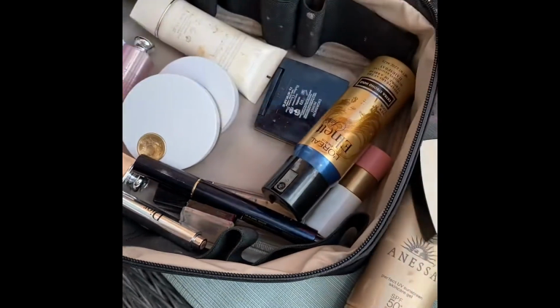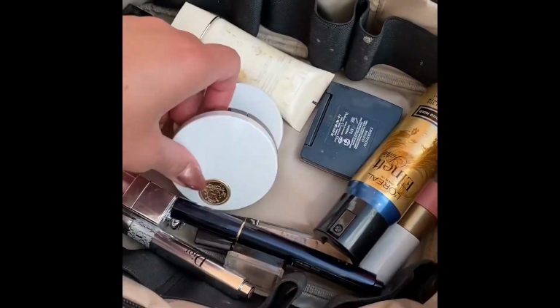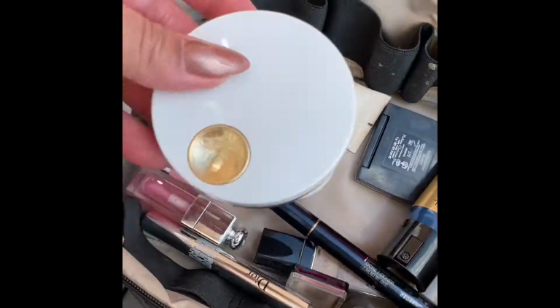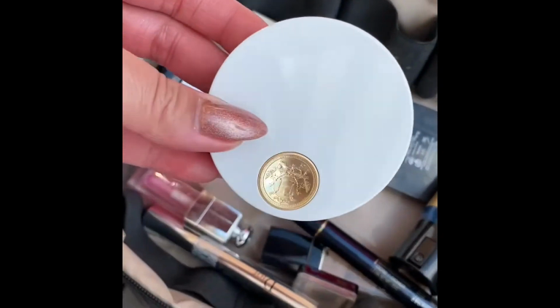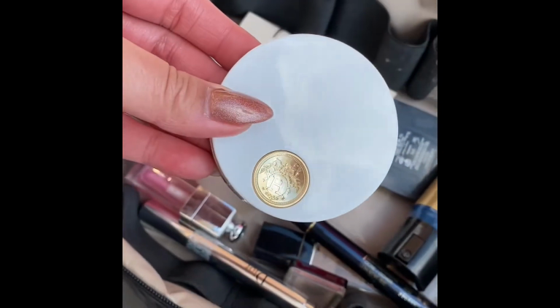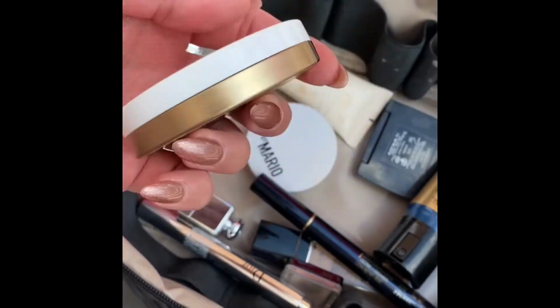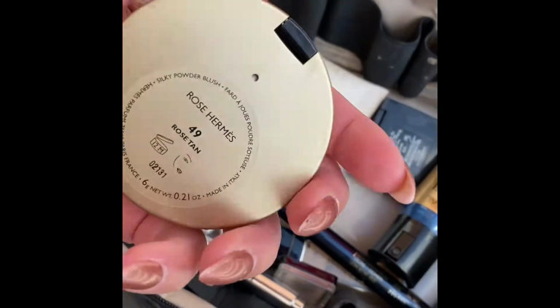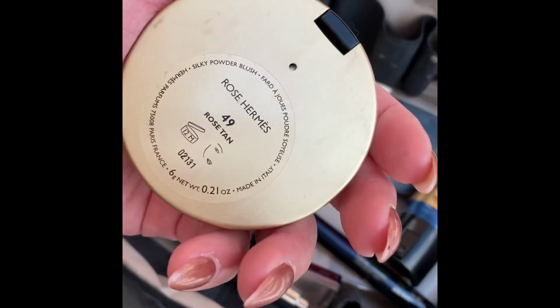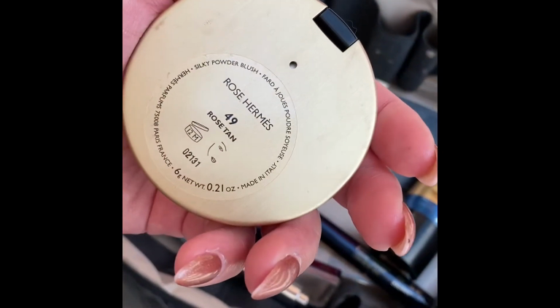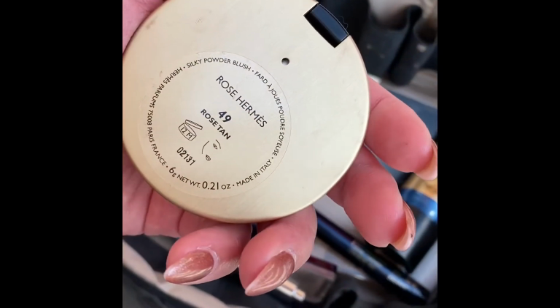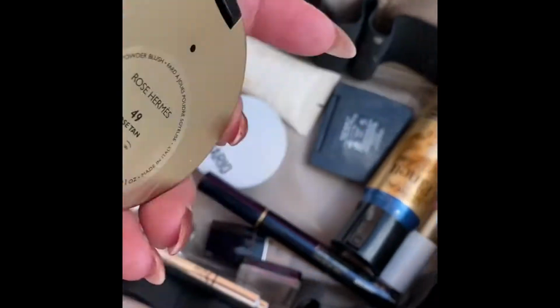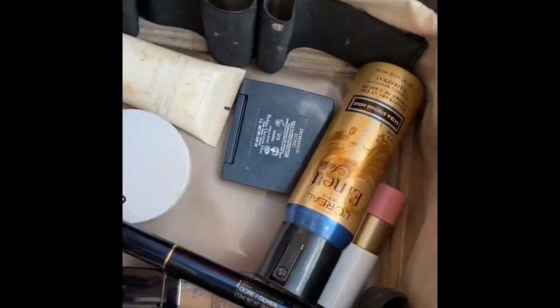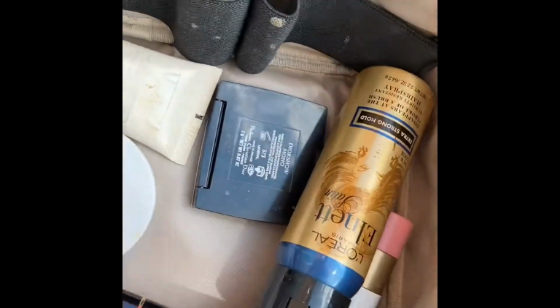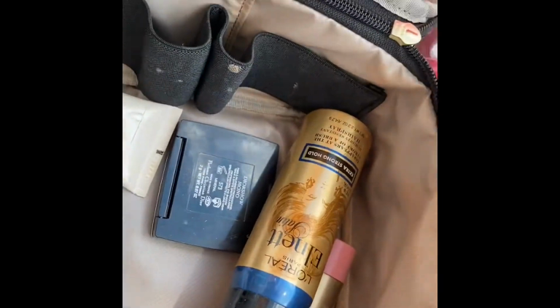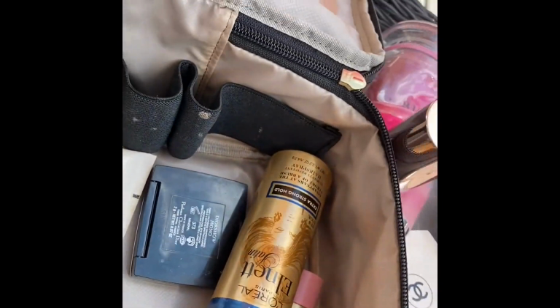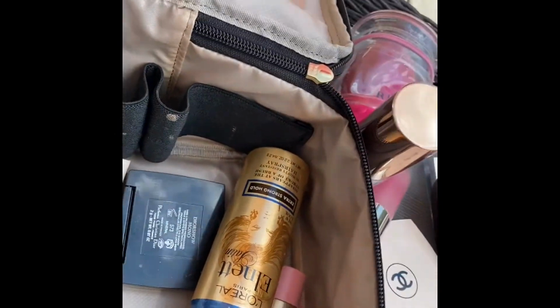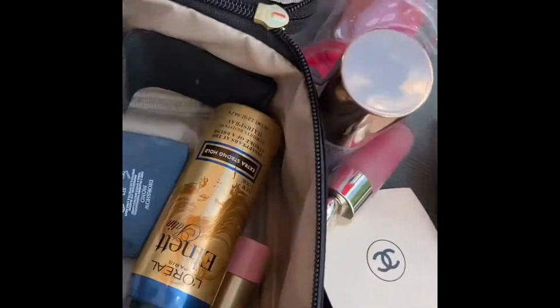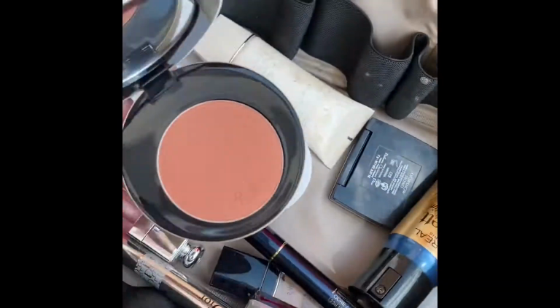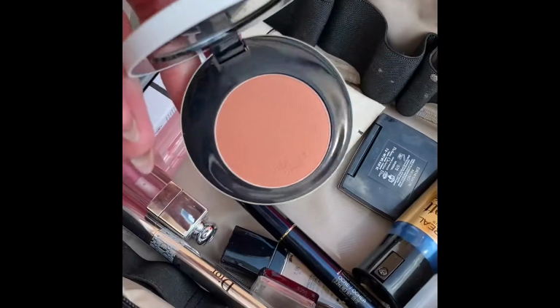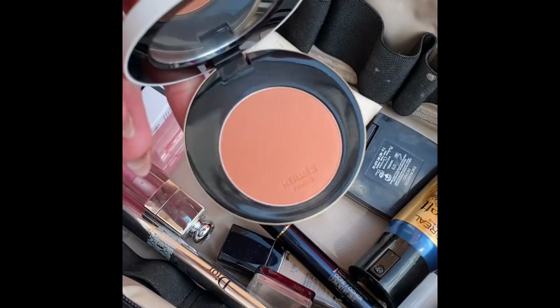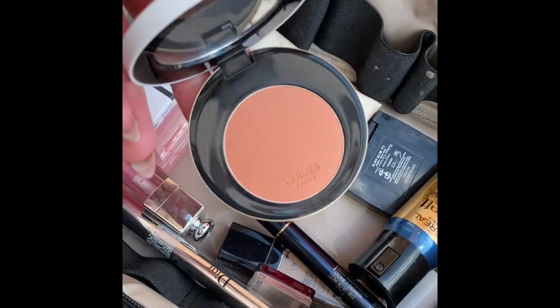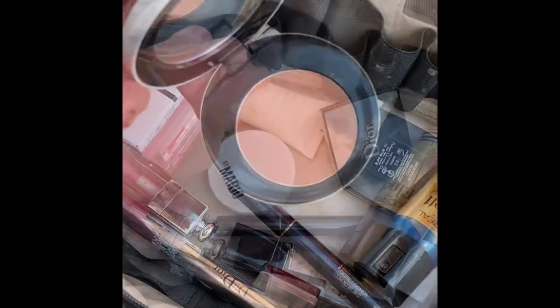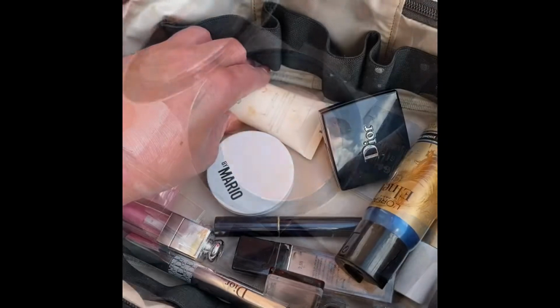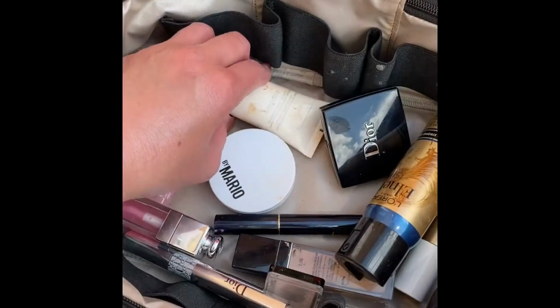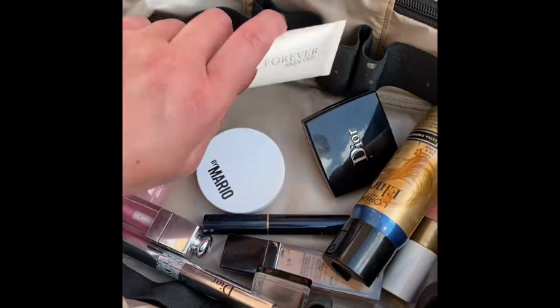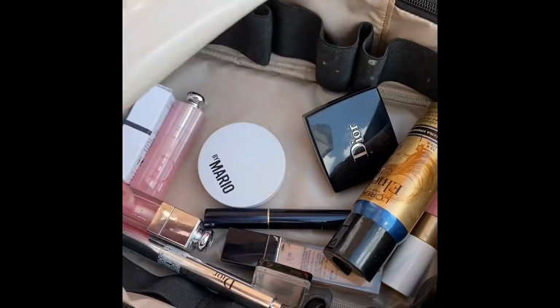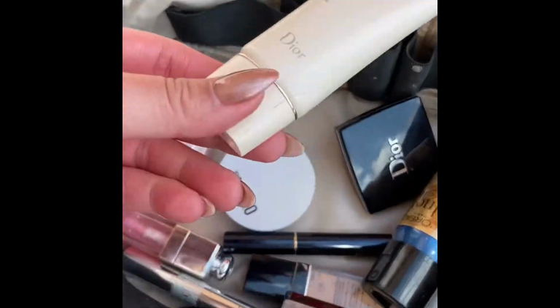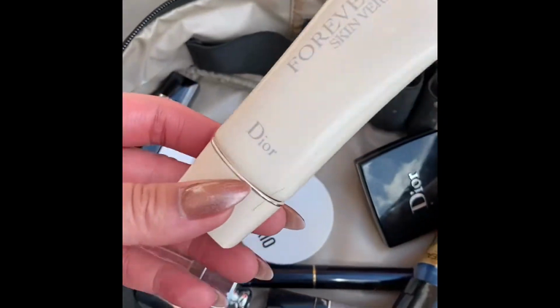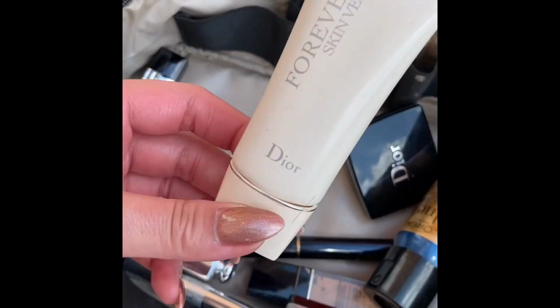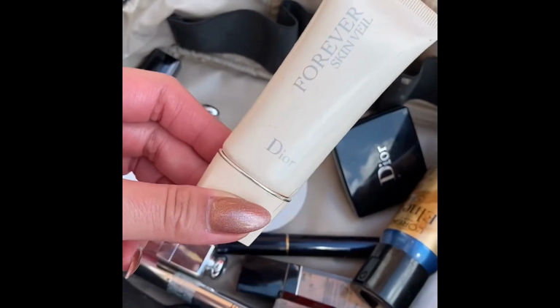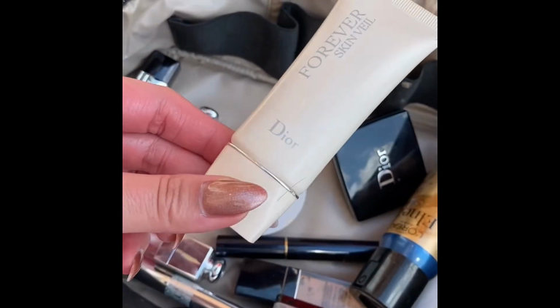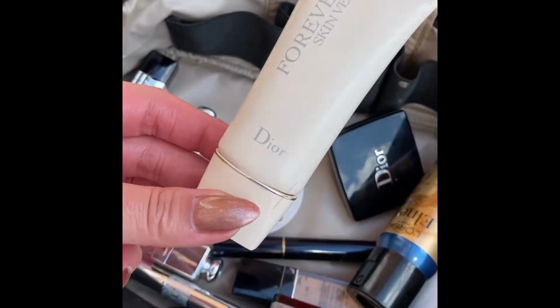This is the Rare Beauty cream blush in Grace. And I also have the Hermès Rose Tan 49 — here's how it looks.